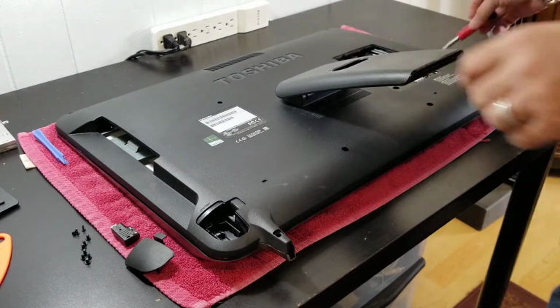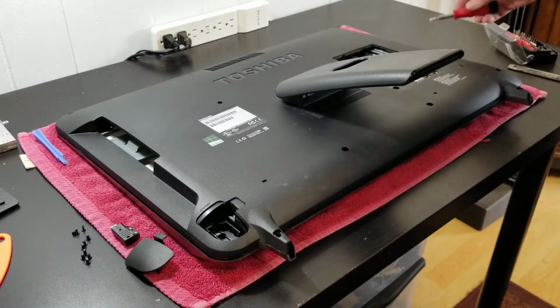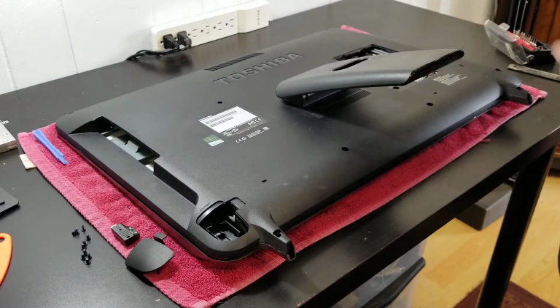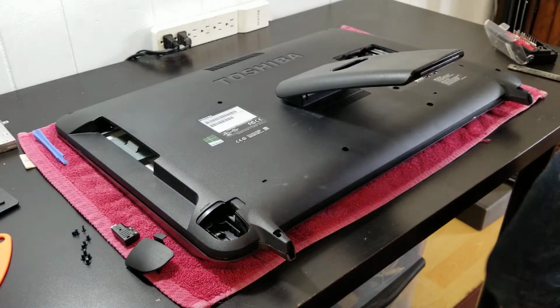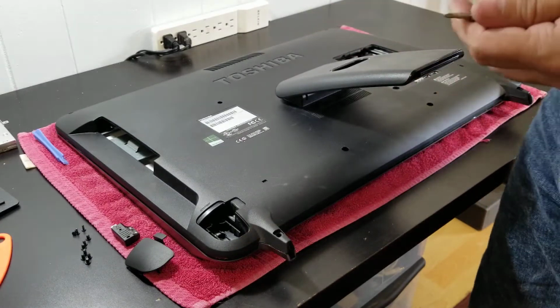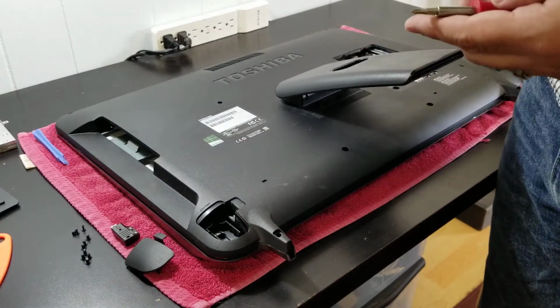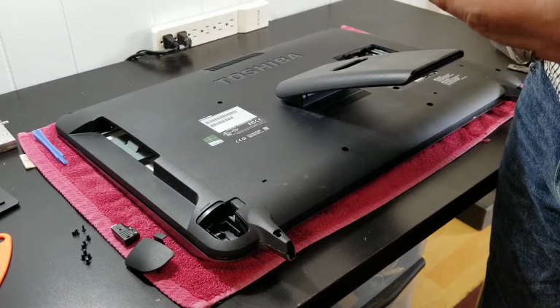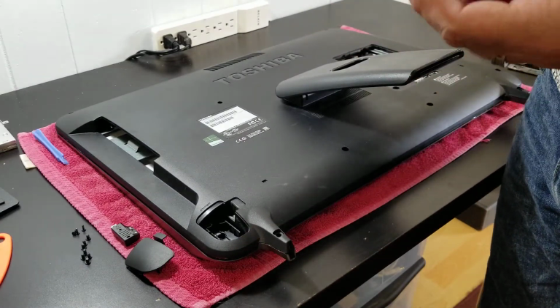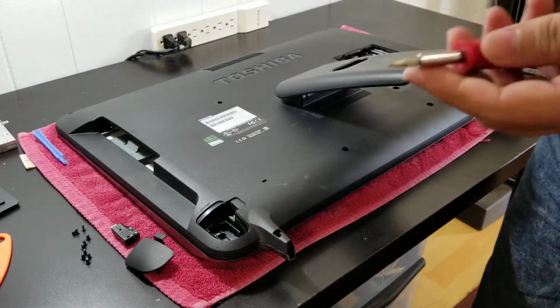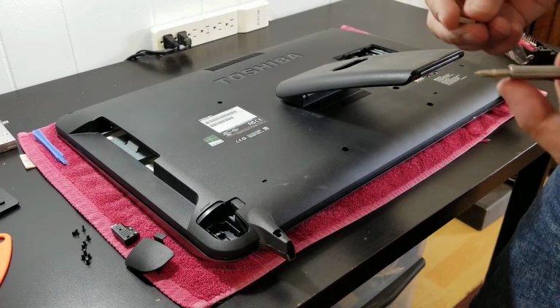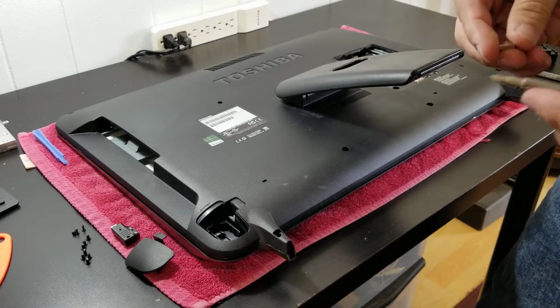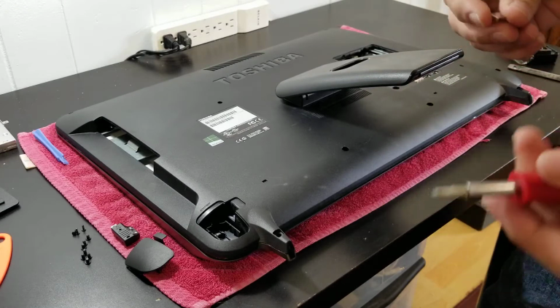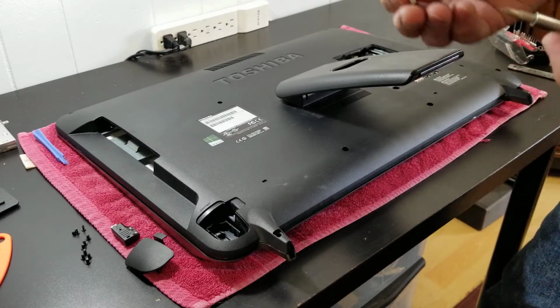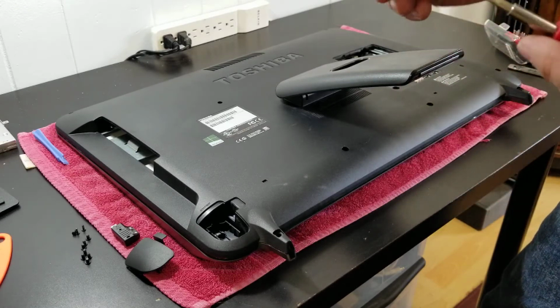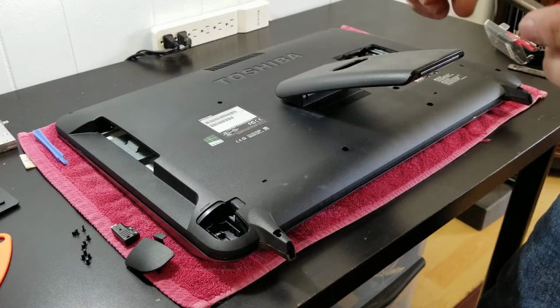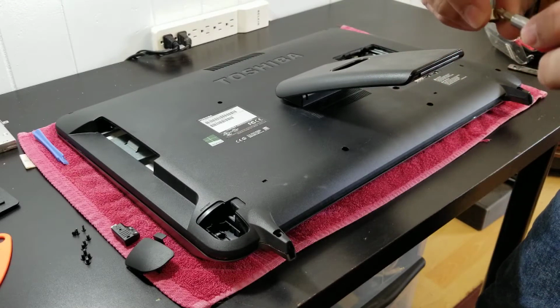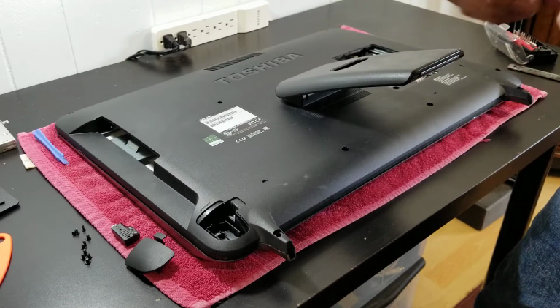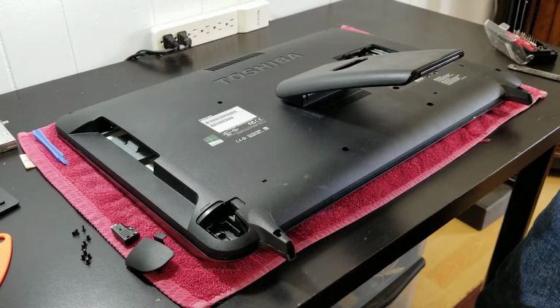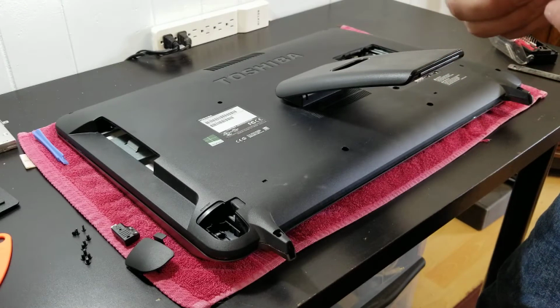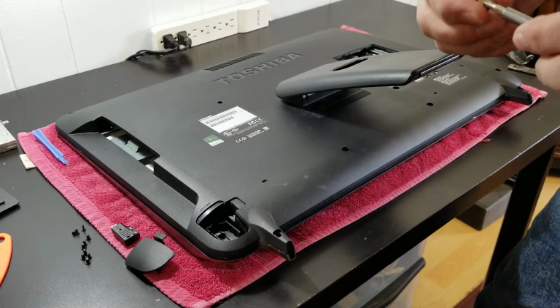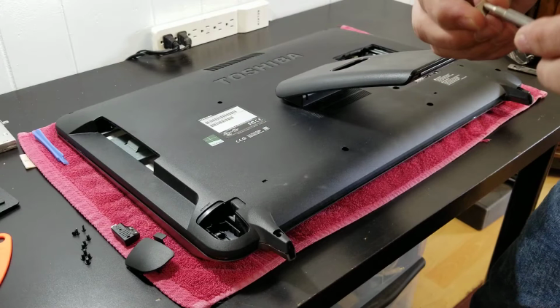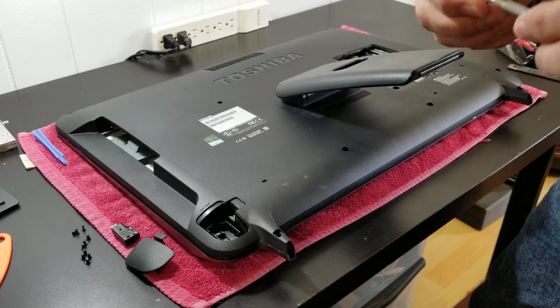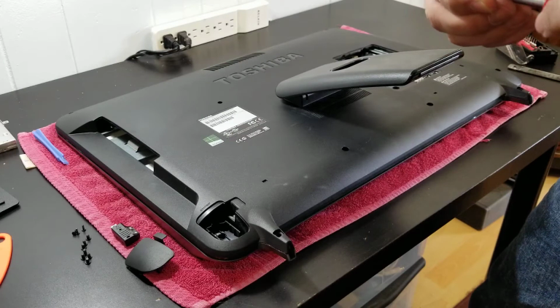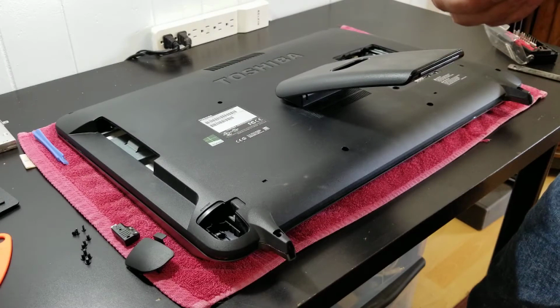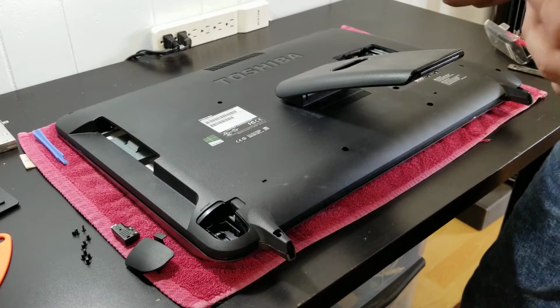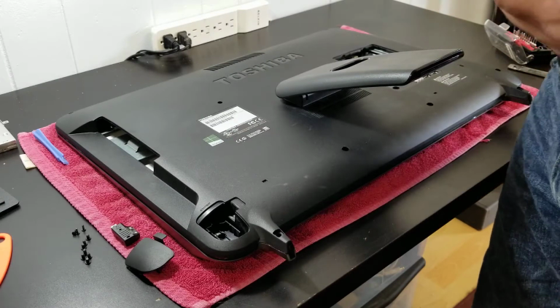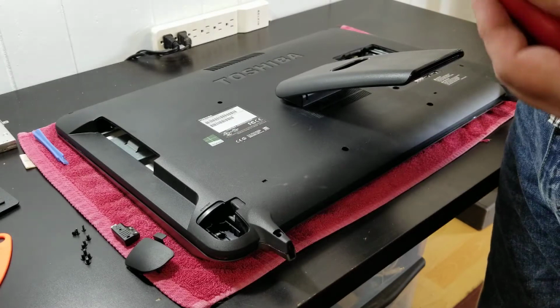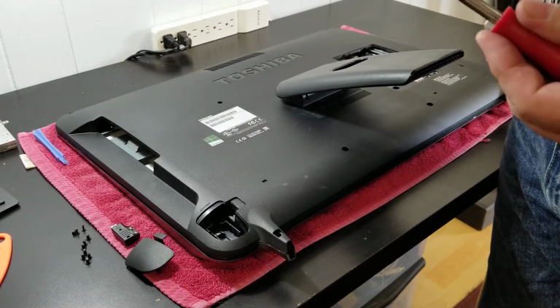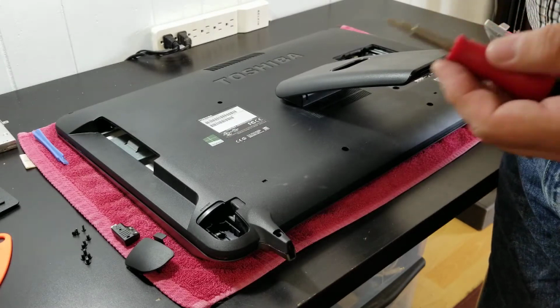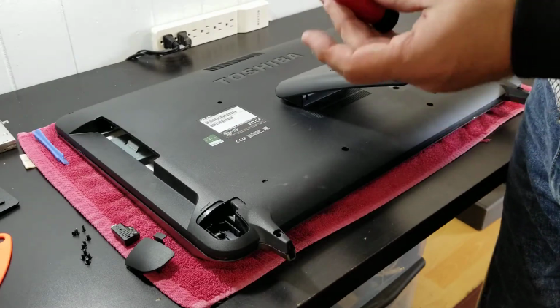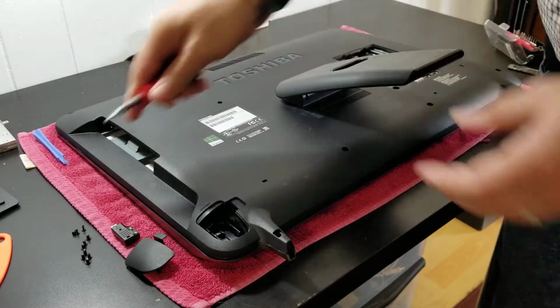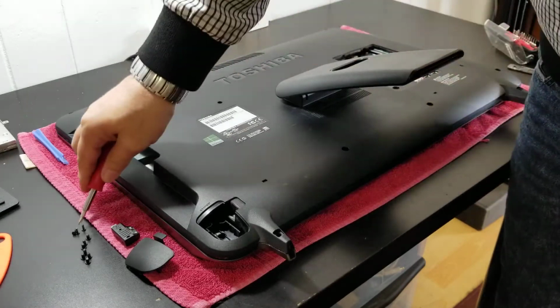I was using a magnet — here's a little trick: when you have a screwdriver and it's not magnetized, you just get a magnet and rub it a little bit, and that way it'll become magnetized.